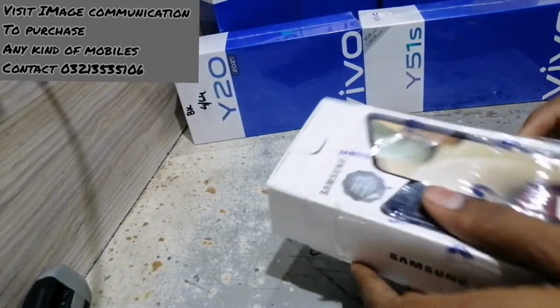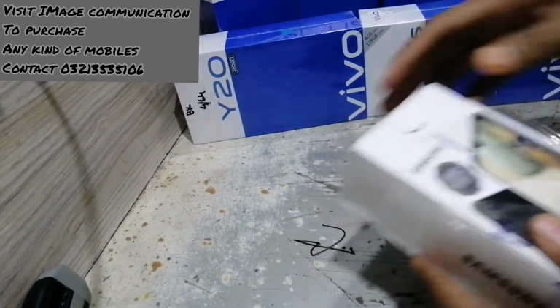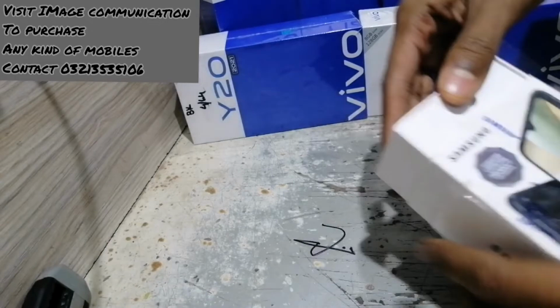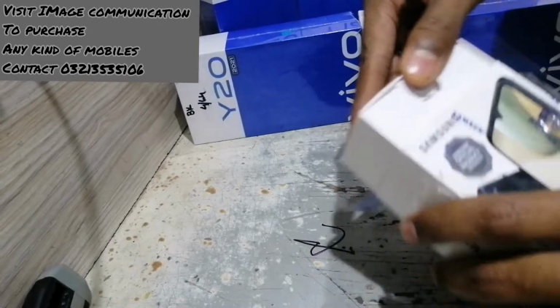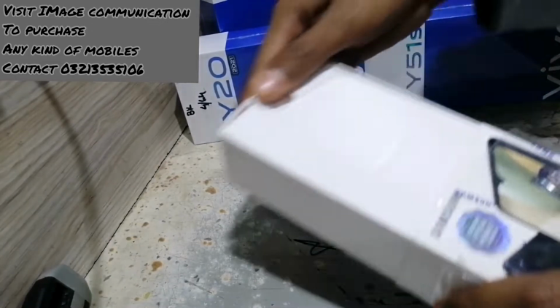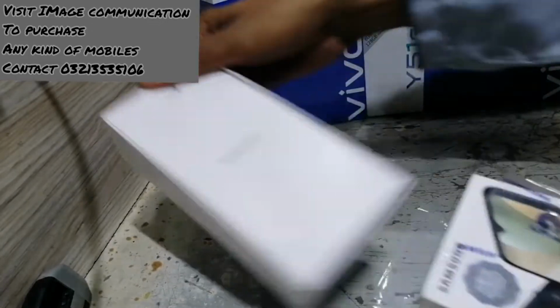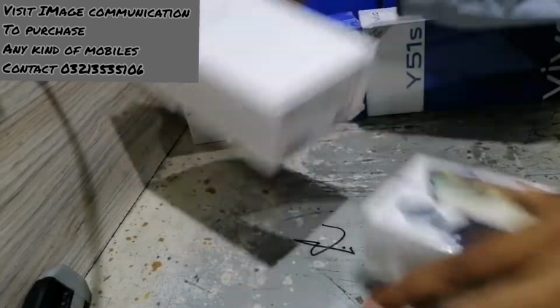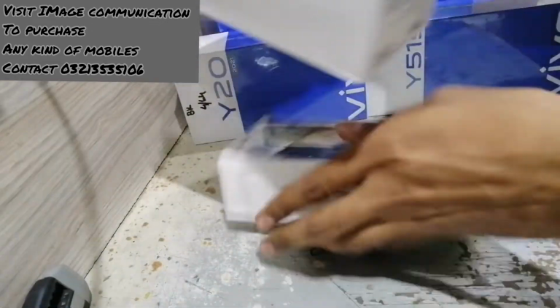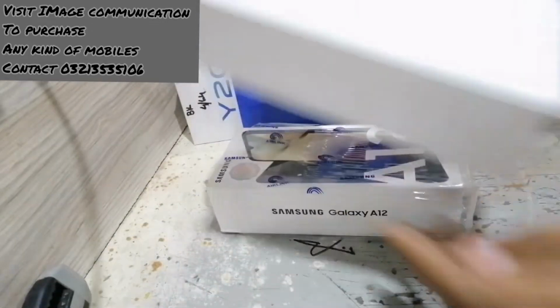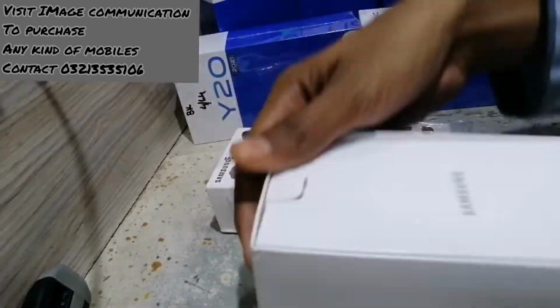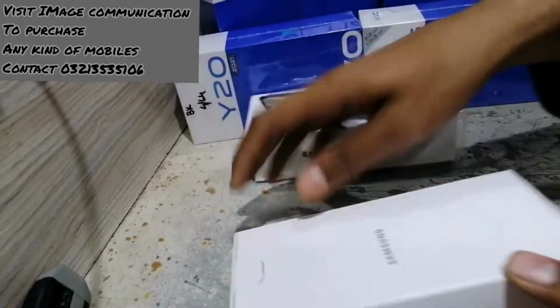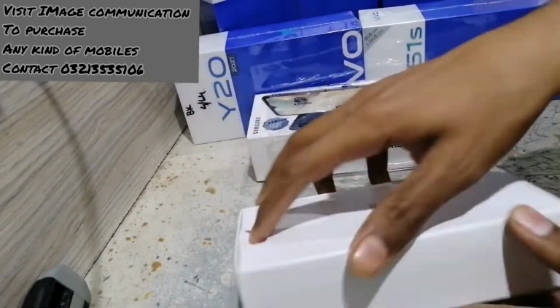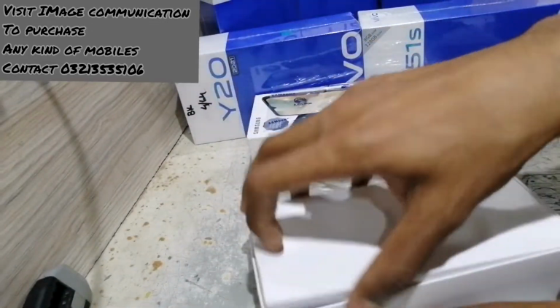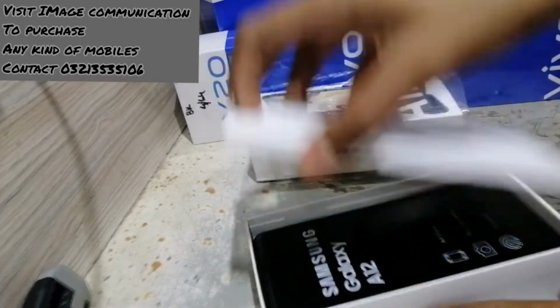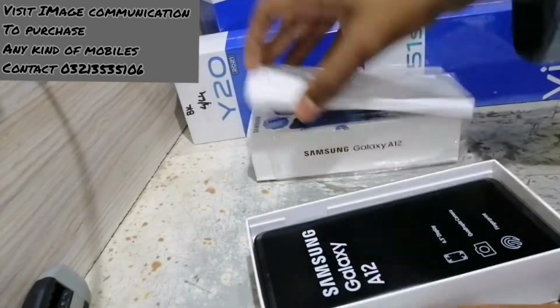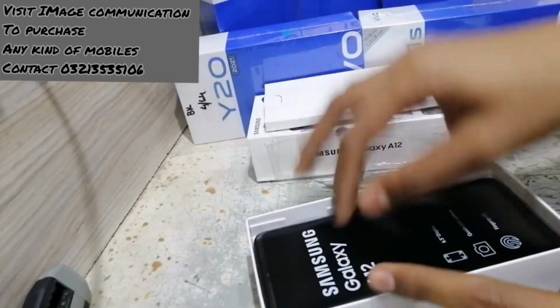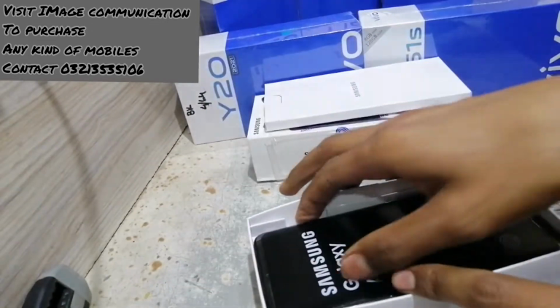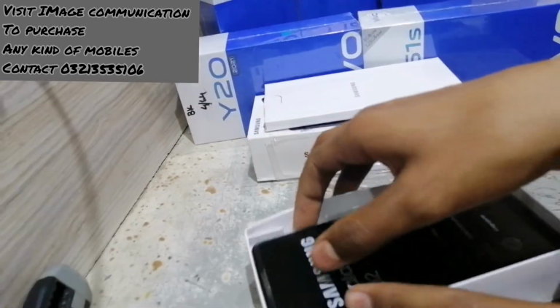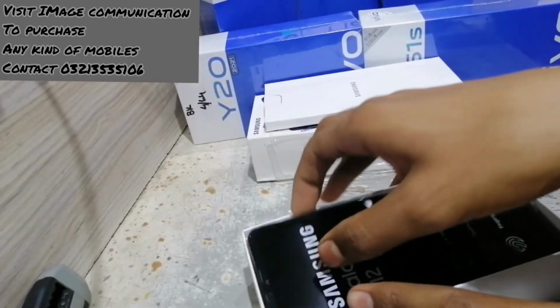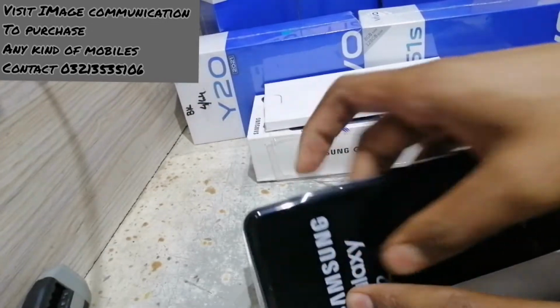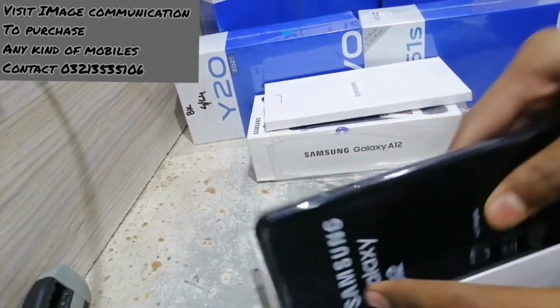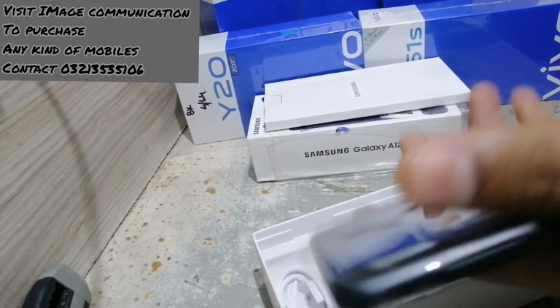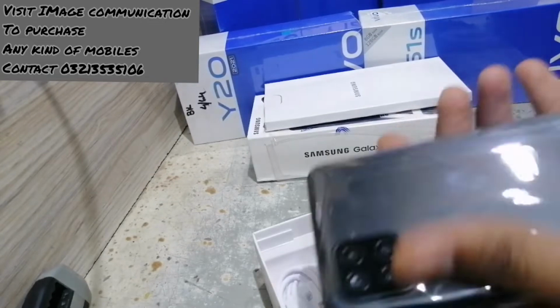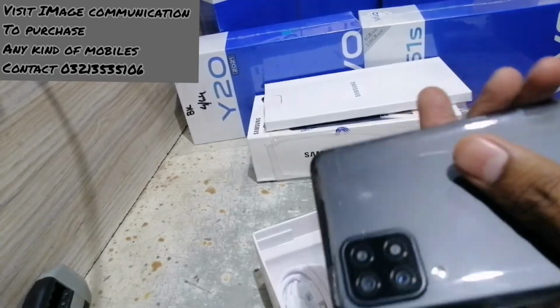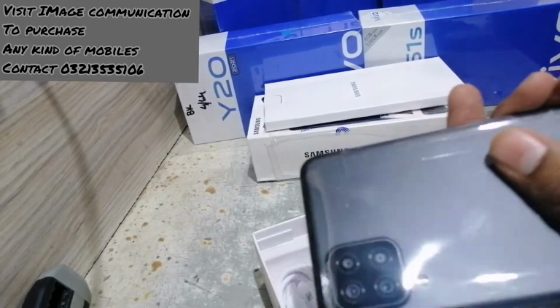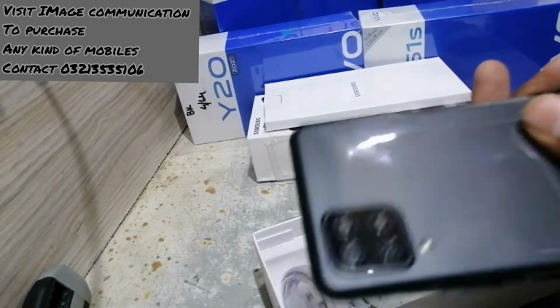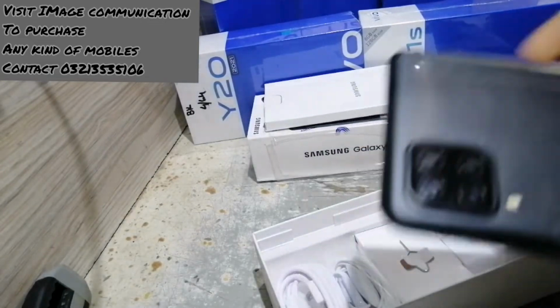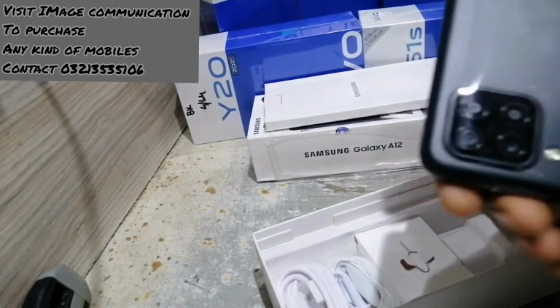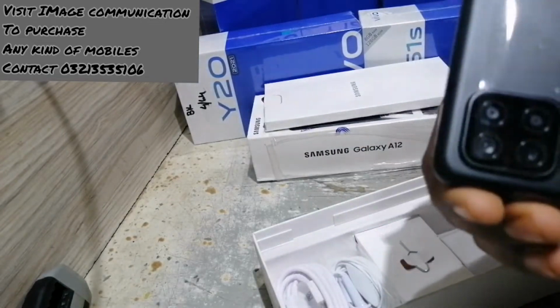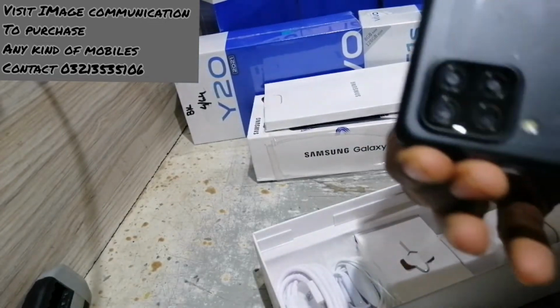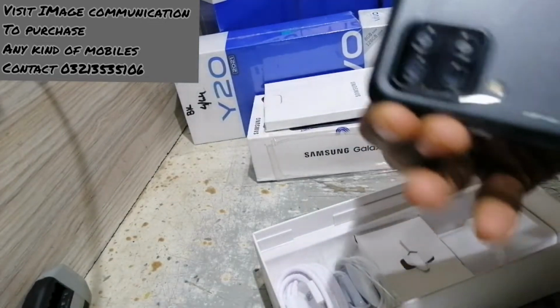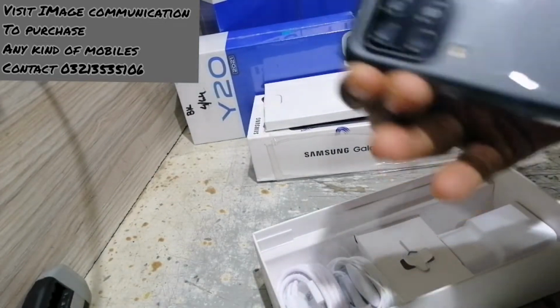The first phone is the Samsung Galaxy A12. We will look at the features, first impressions, and looks, which we will provide you.